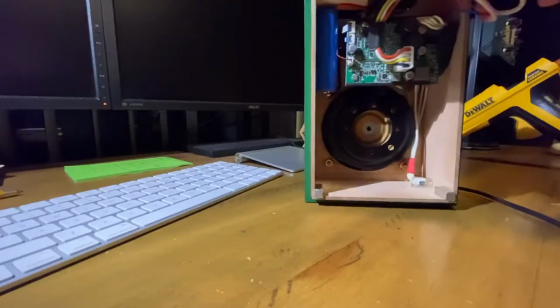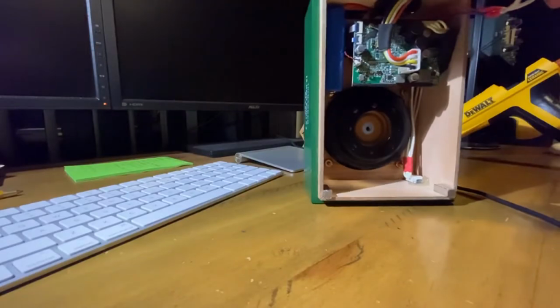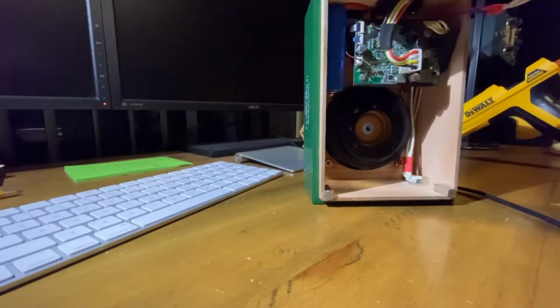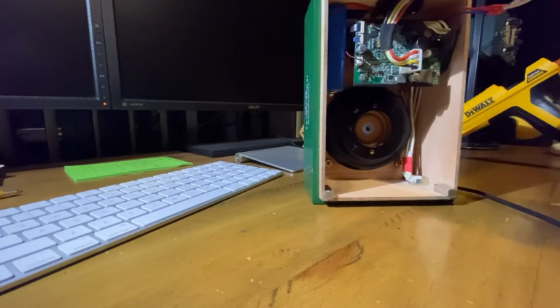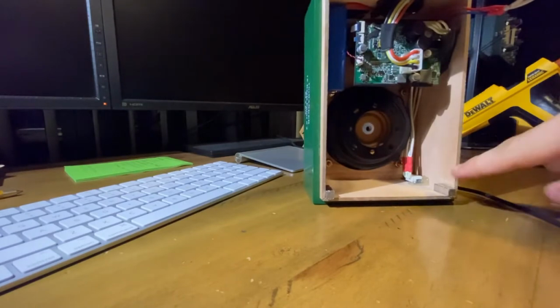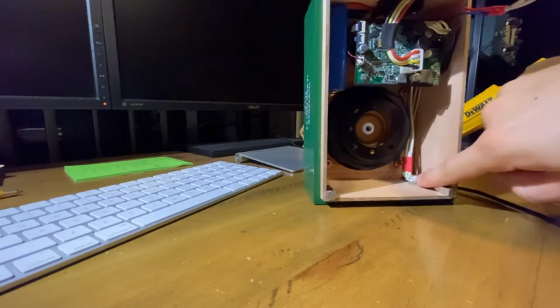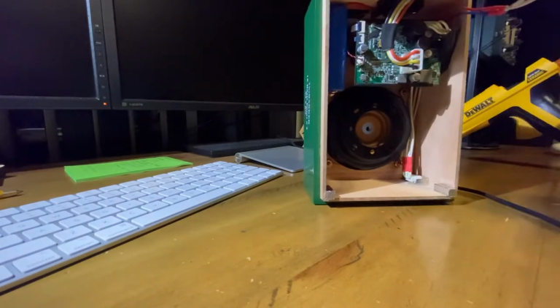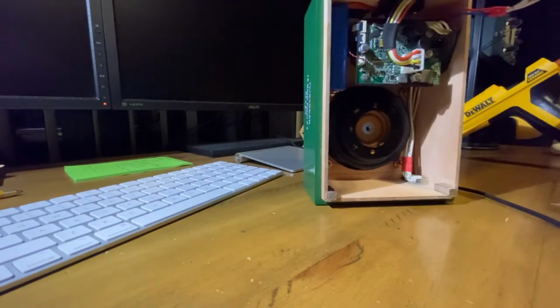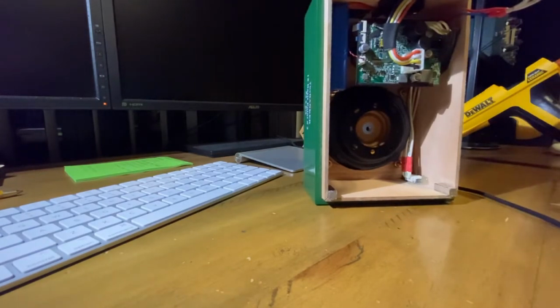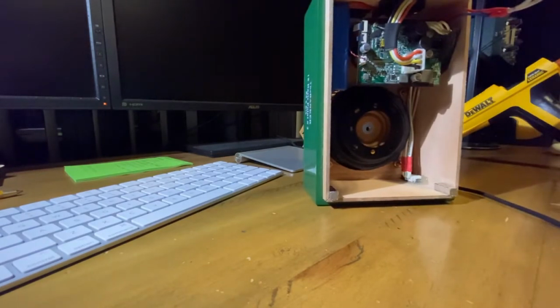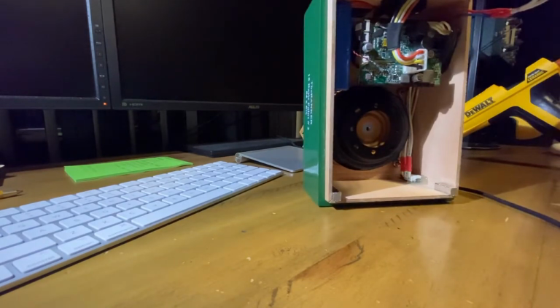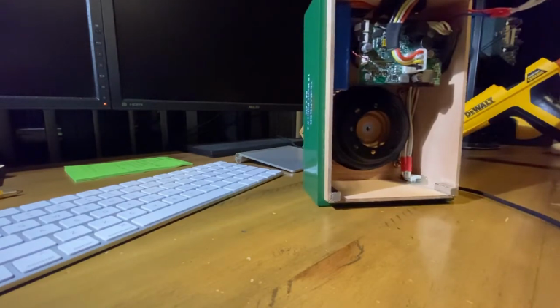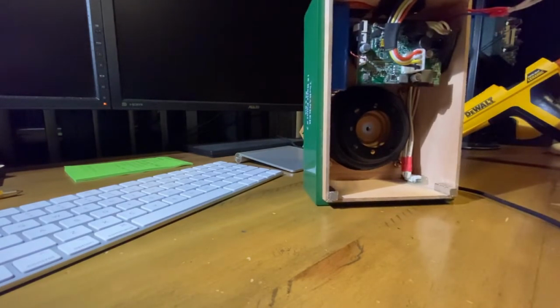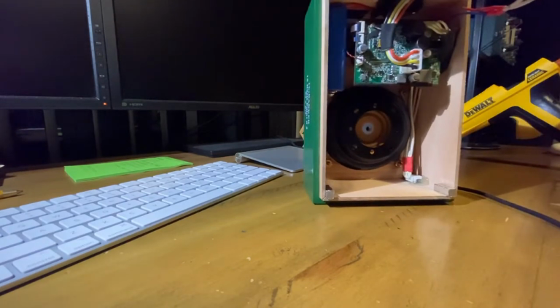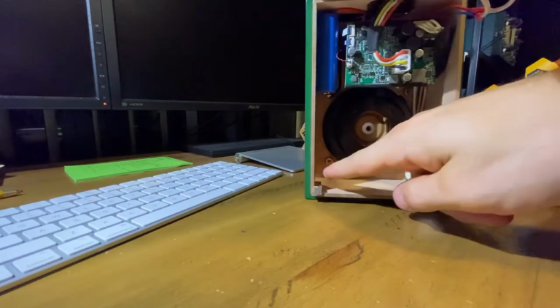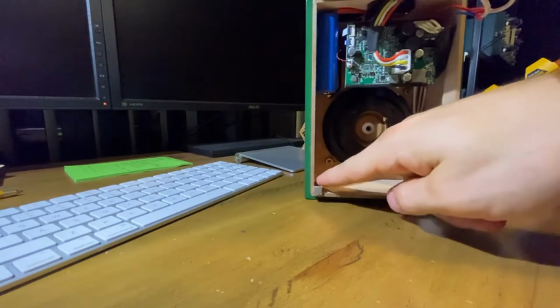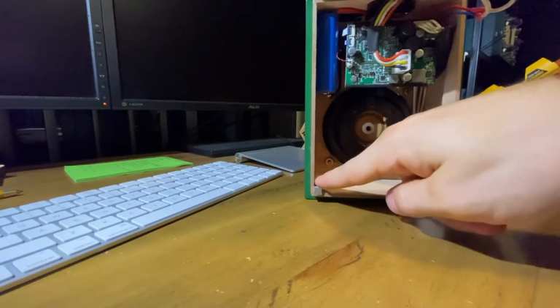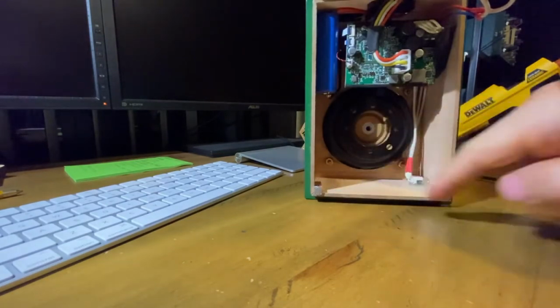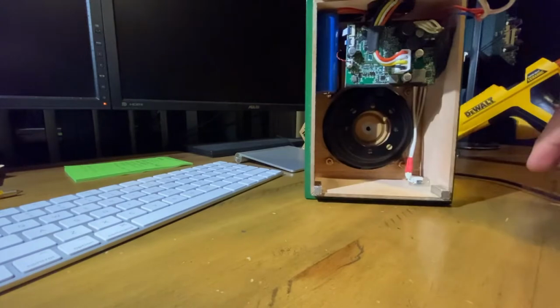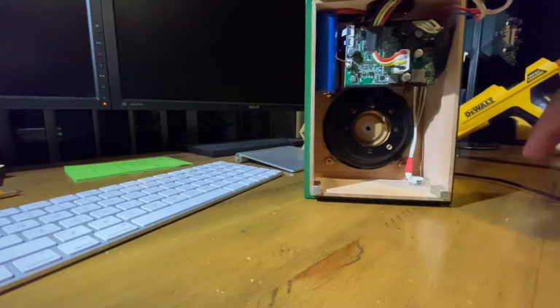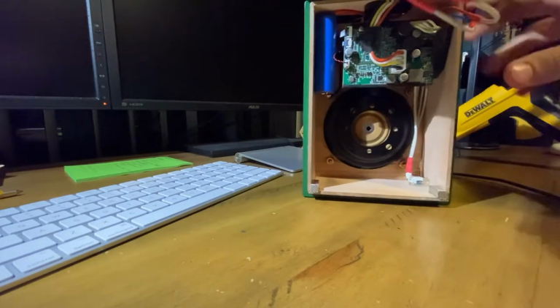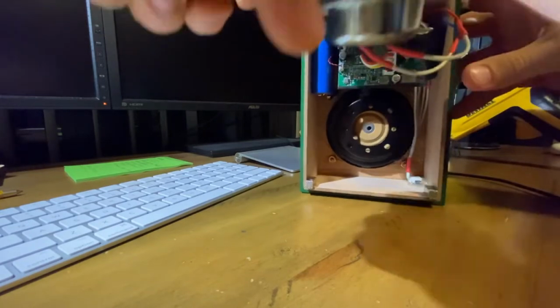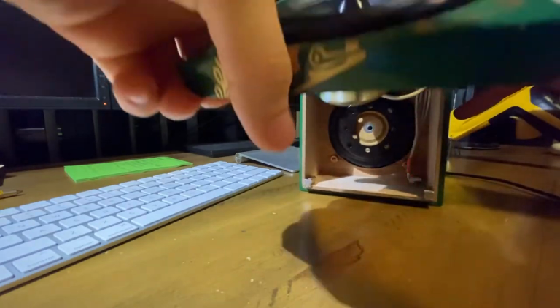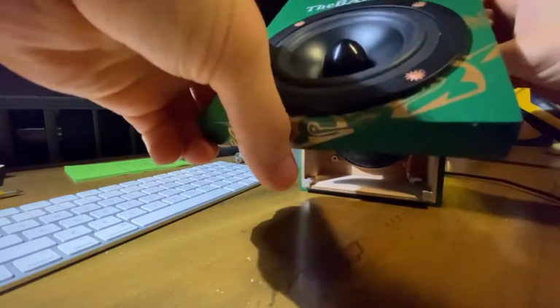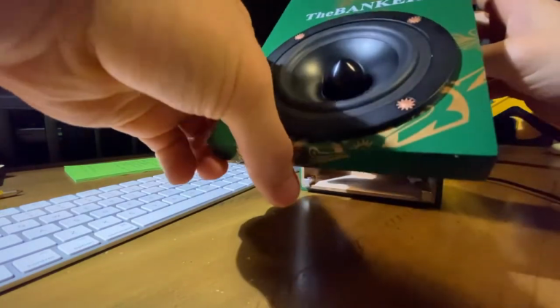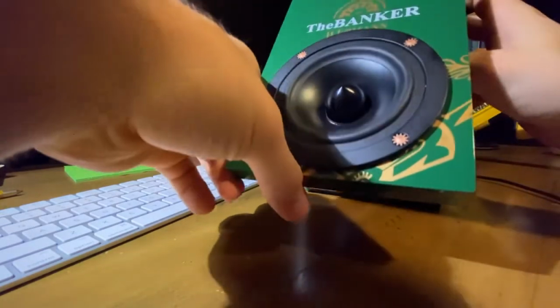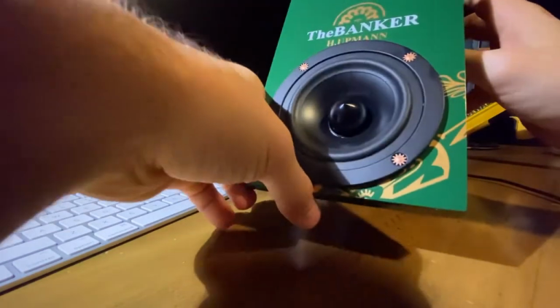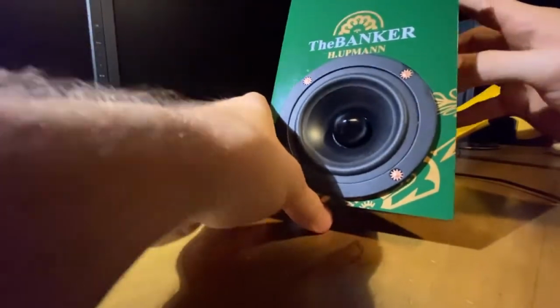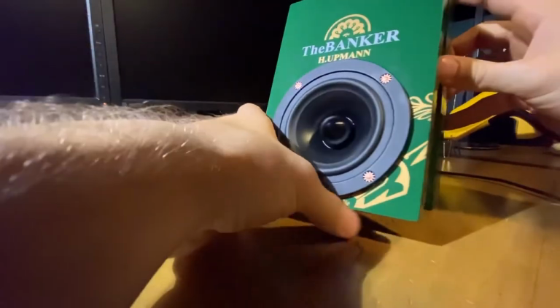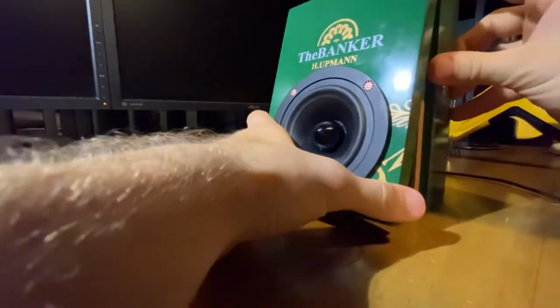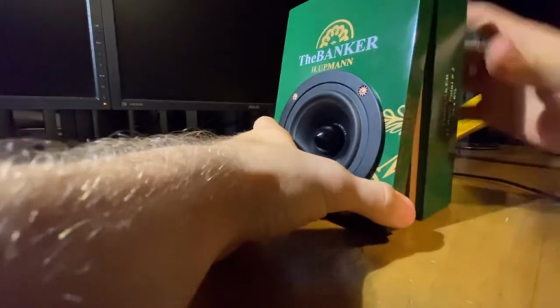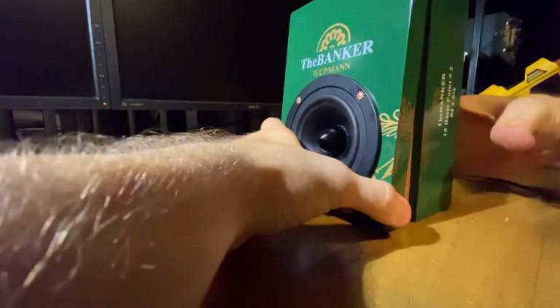Two things to take note of: I did keep the USB charger just to charge everything. And we got these magnets over here, which help make sure the lid stays on nice and tight.